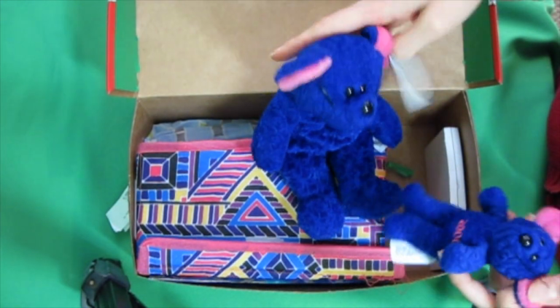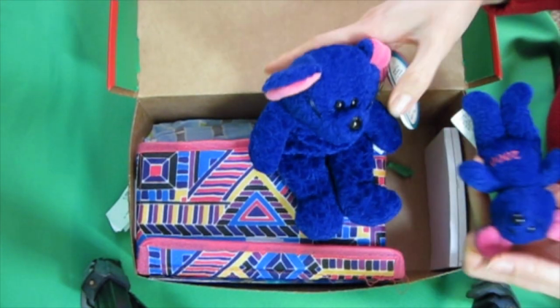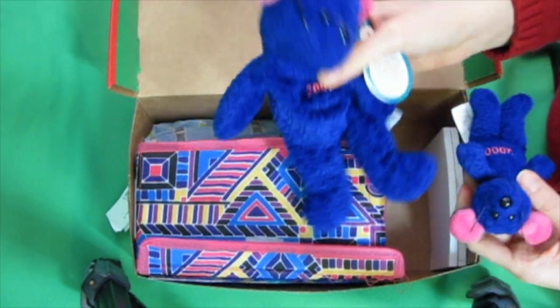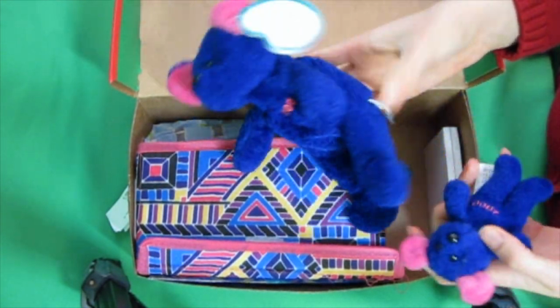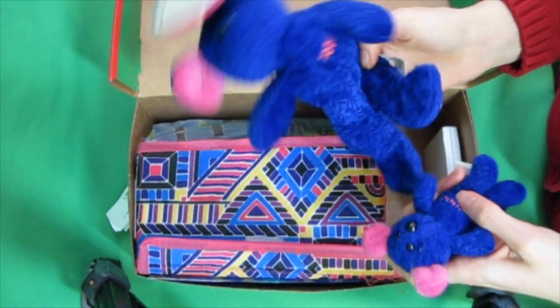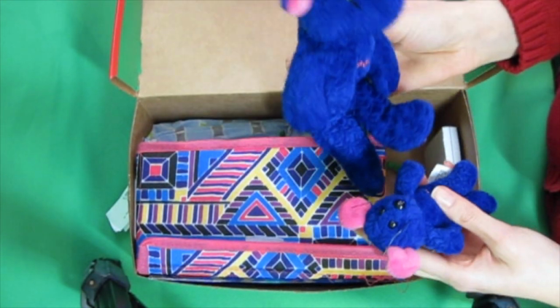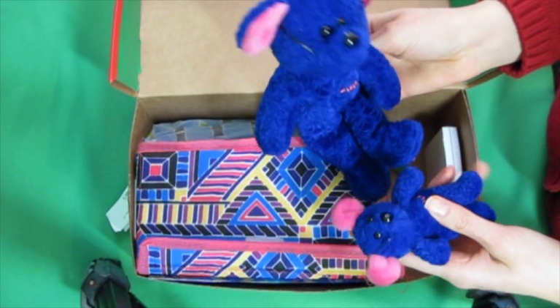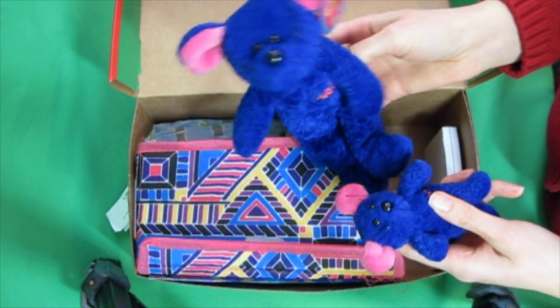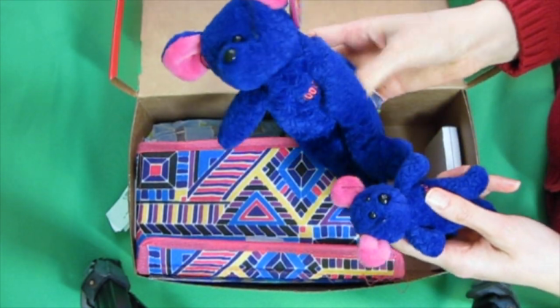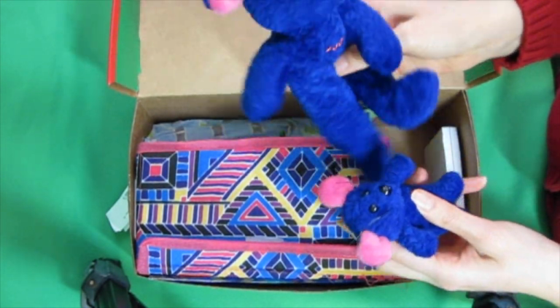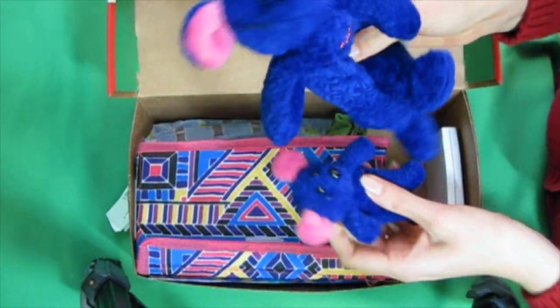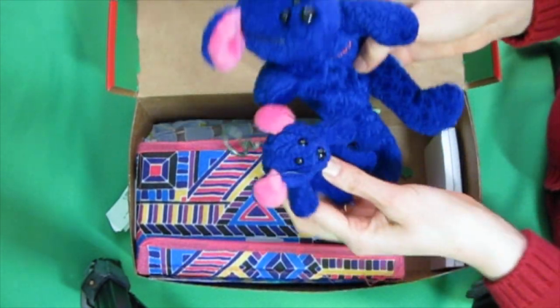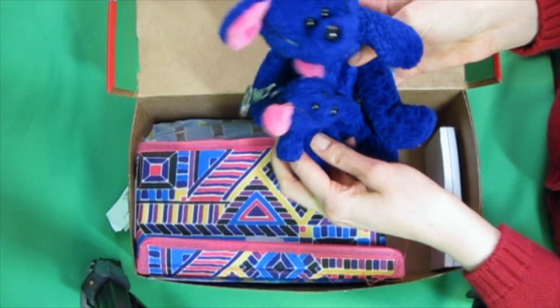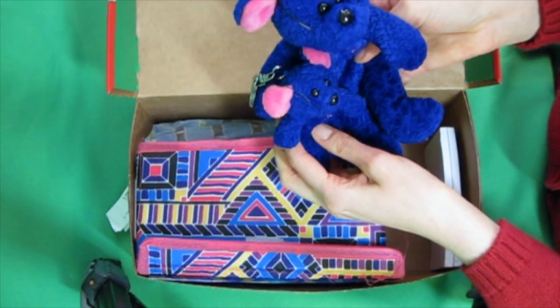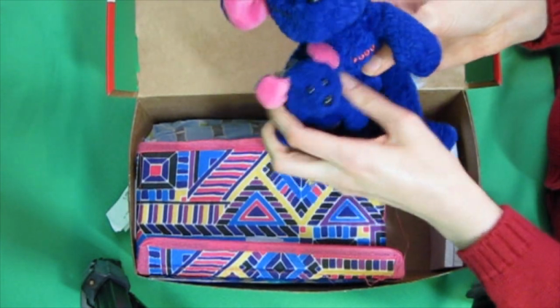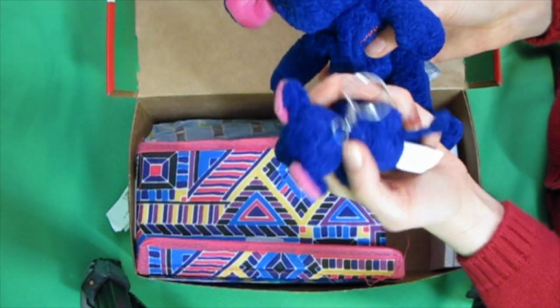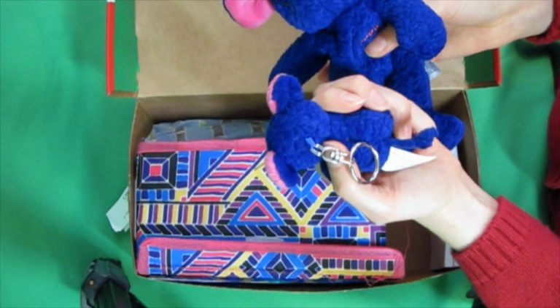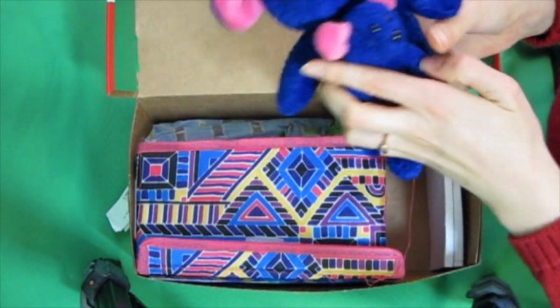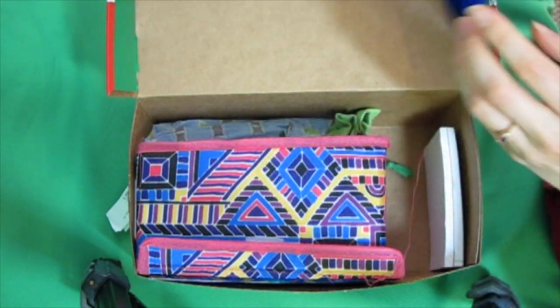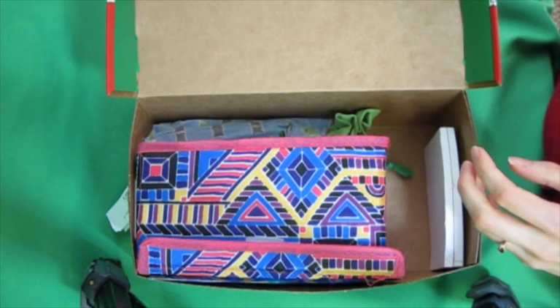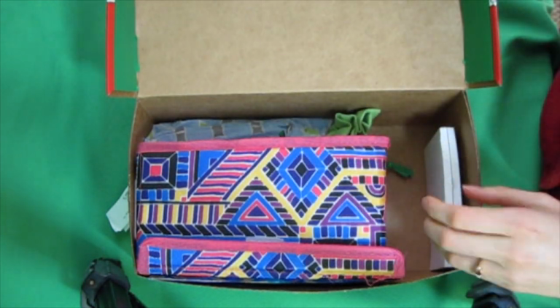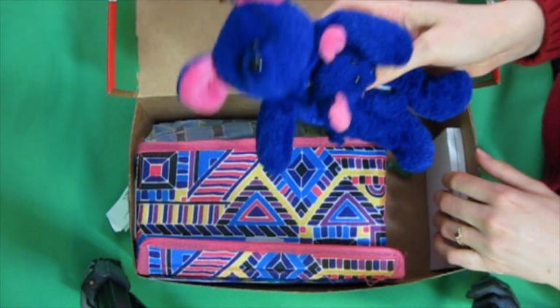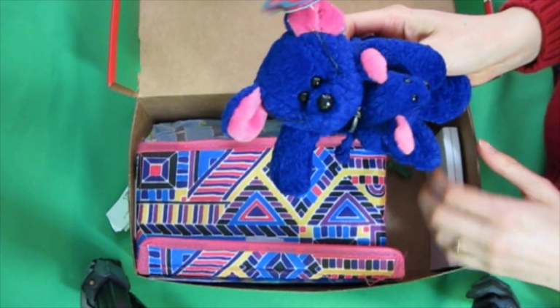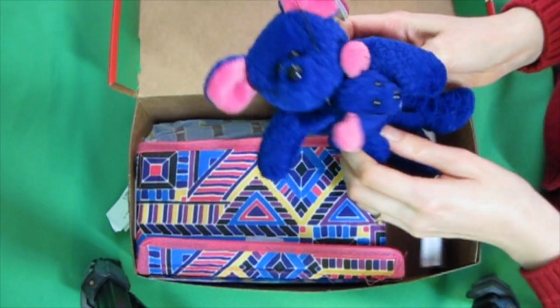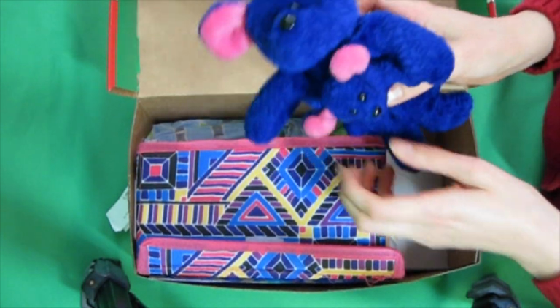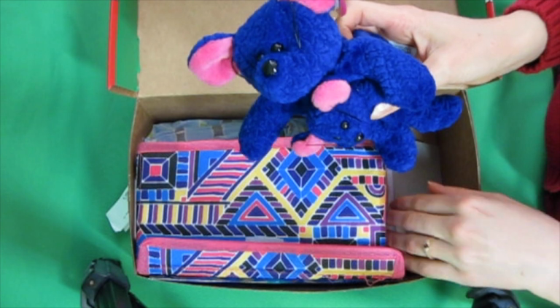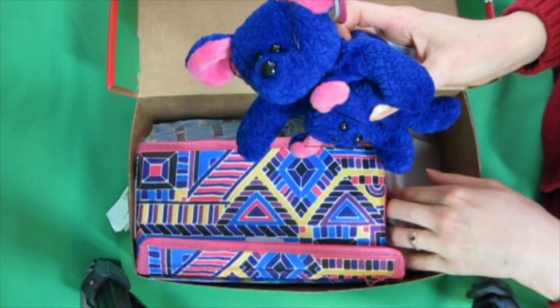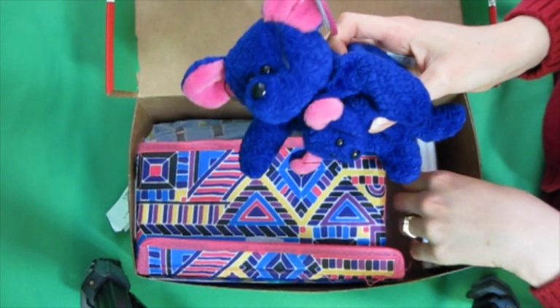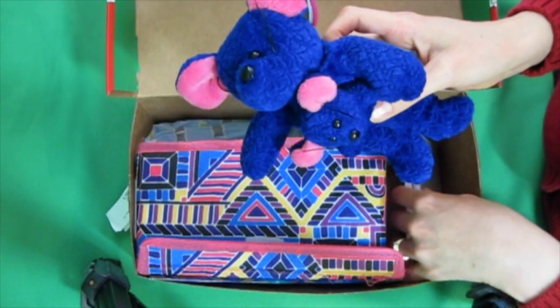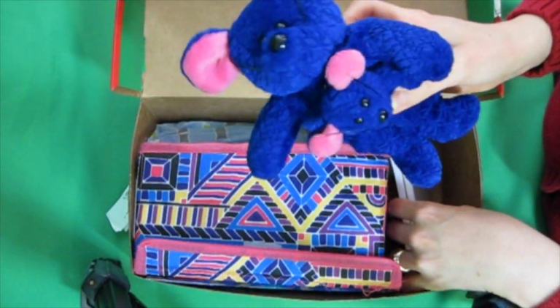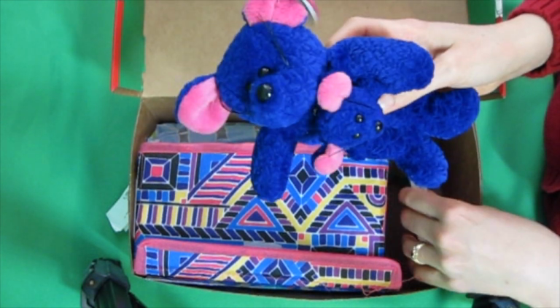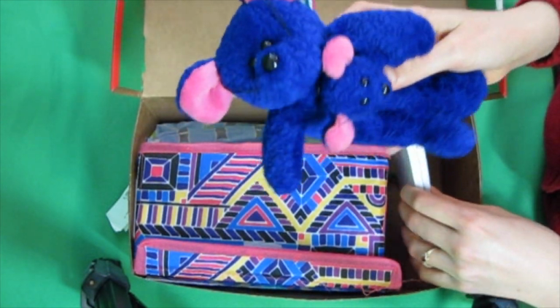Someone actually donated these a few years ago and I'm finally getting it packed. It's an Avon beanie brand, like a Beanie Baby — it has a mommy and a little baby keychain. I always put stuffed animals in; if you wonder why, I'll put the link to our post about that below.